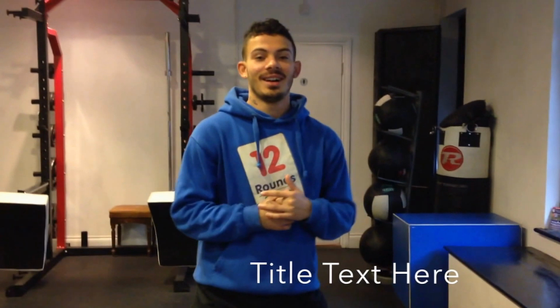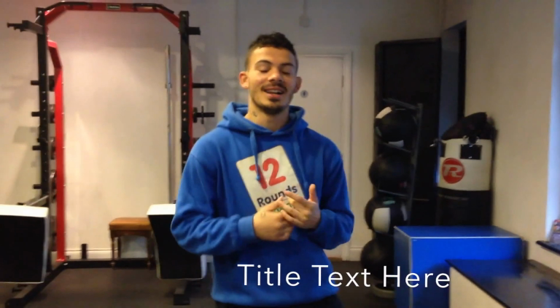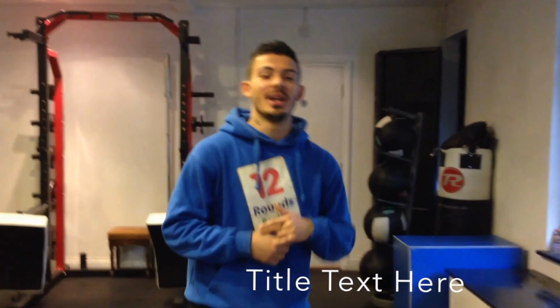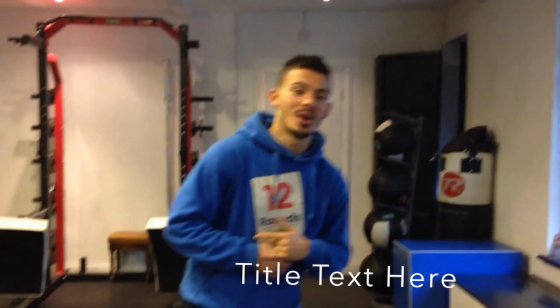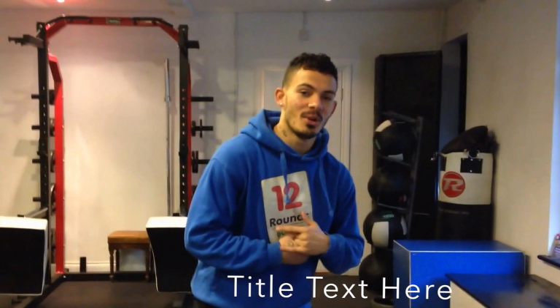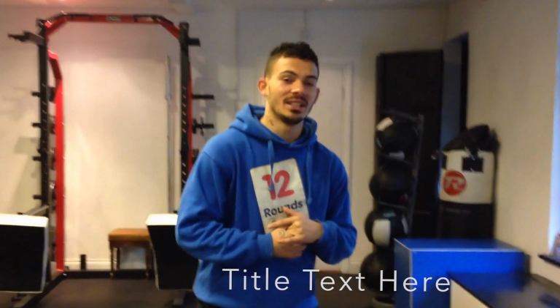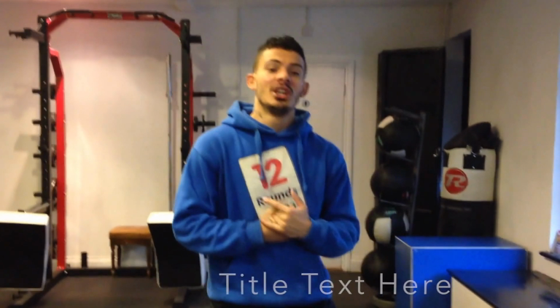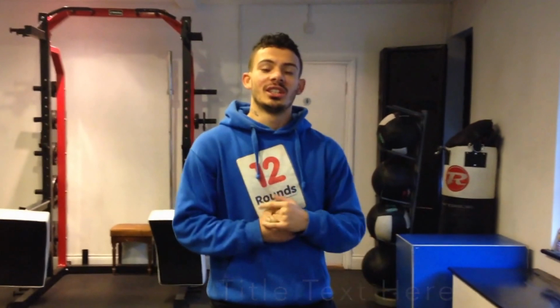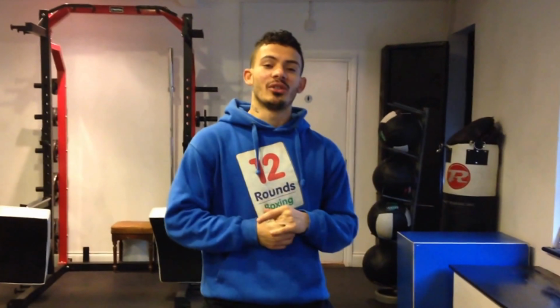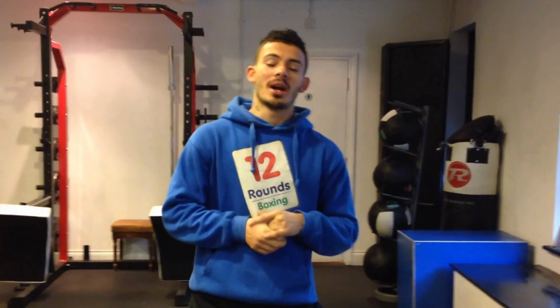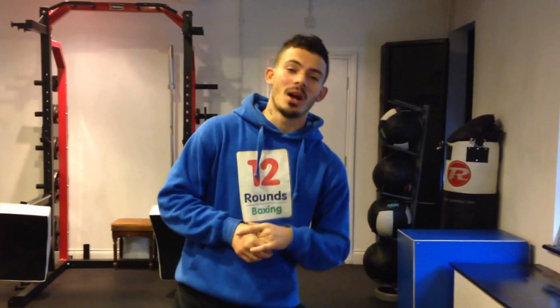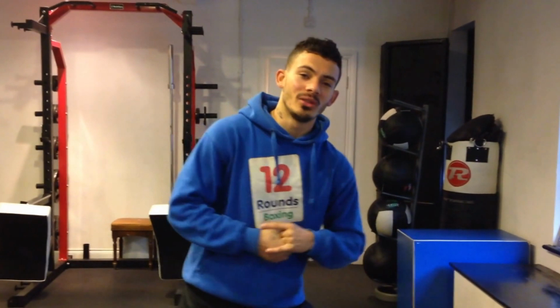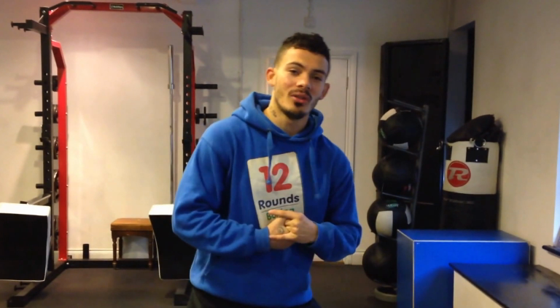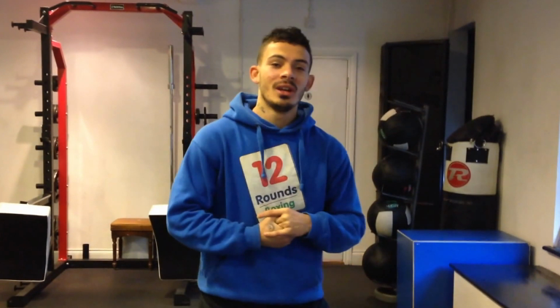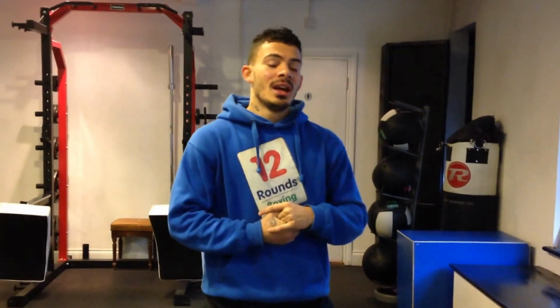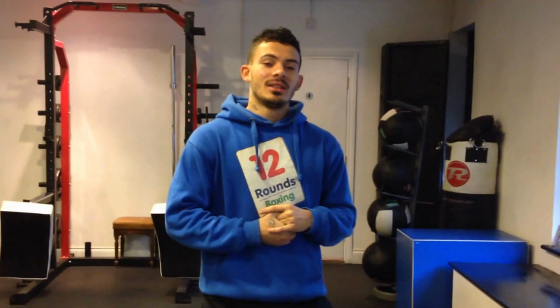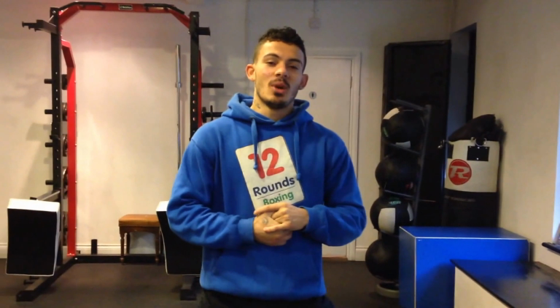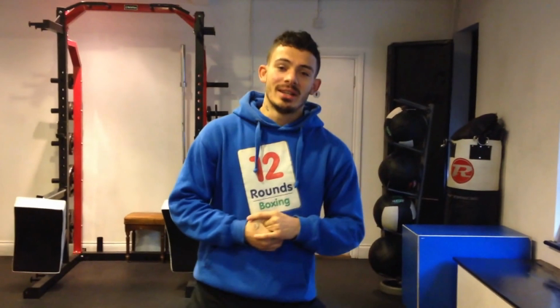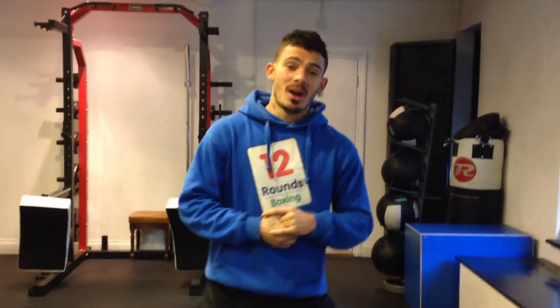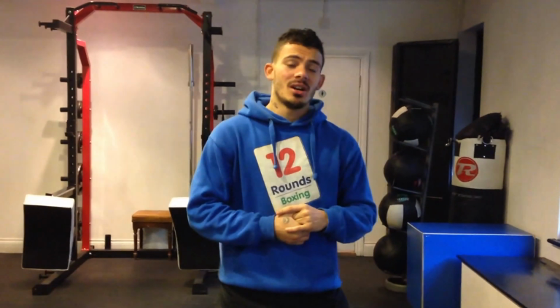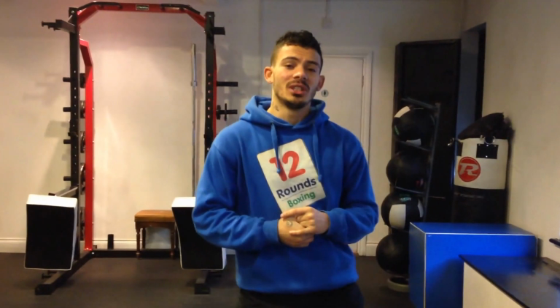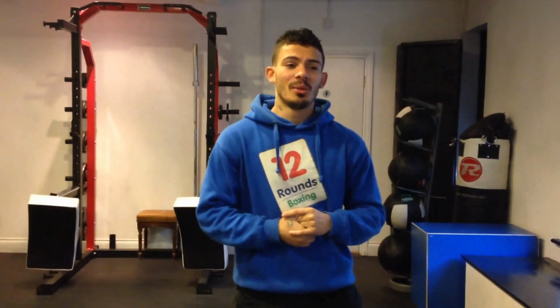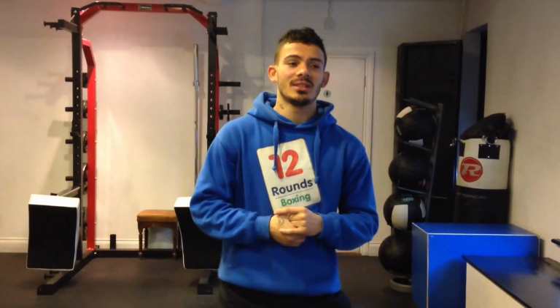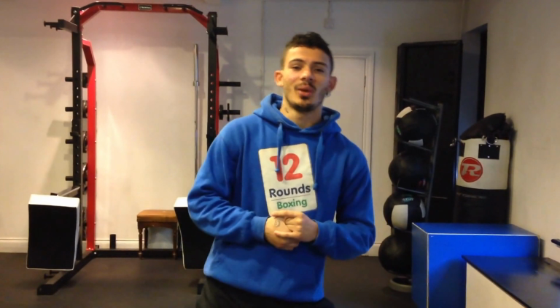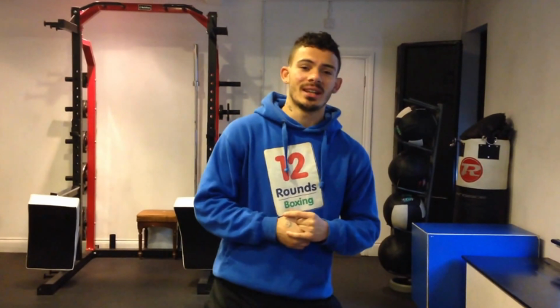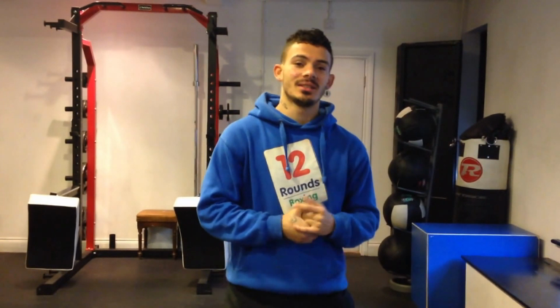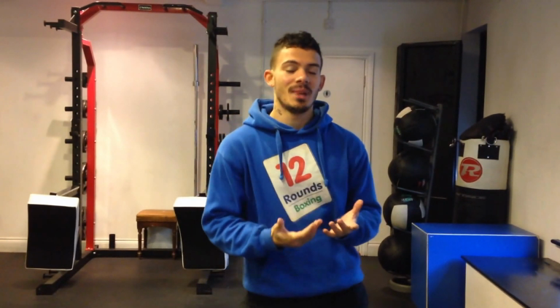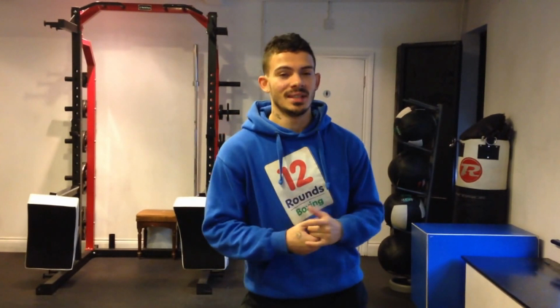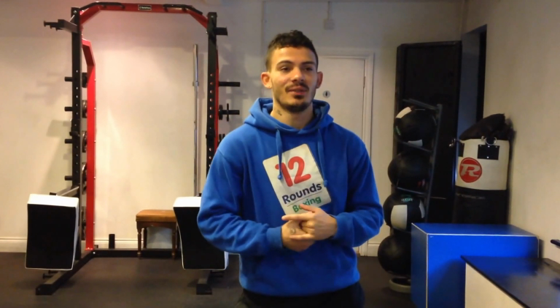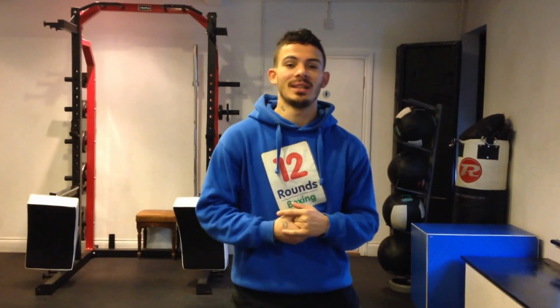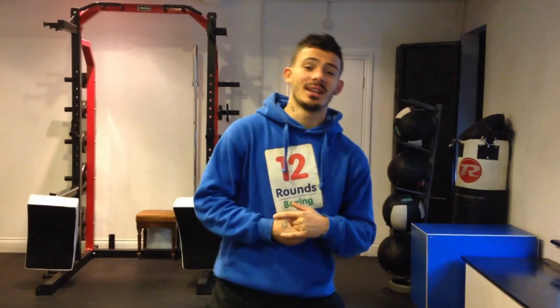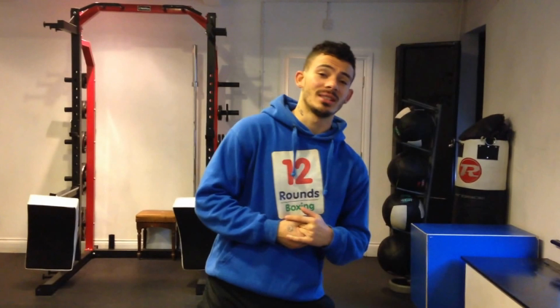Hi guys, Daniel here from 12 Rounds of Boxing, just going to take you through workout 1 of 12. Today's workout is Tabata, which is 4 minutes of 20 seconds maximum intensity followed by 10 seconds rest.